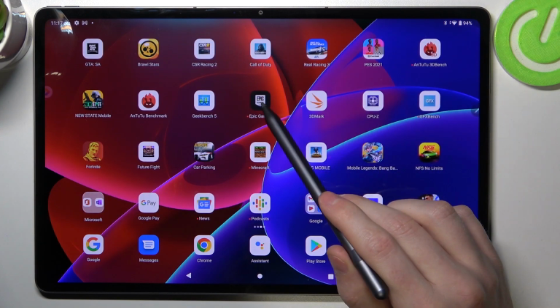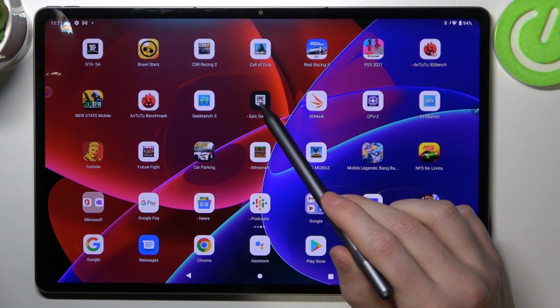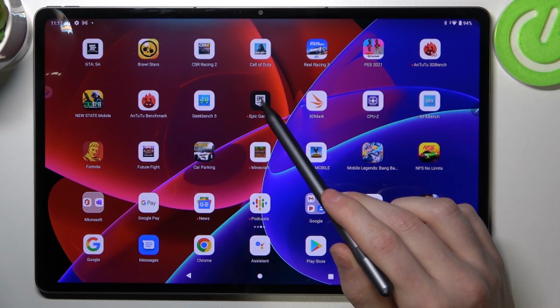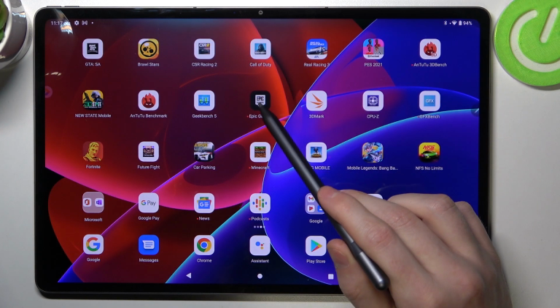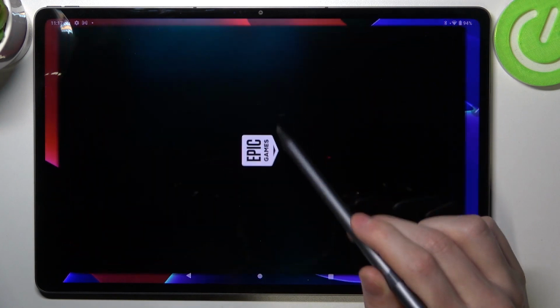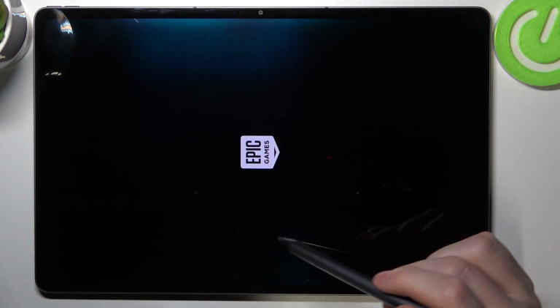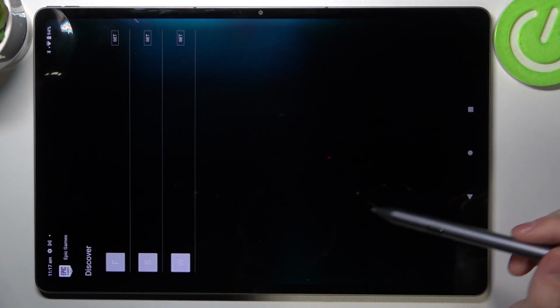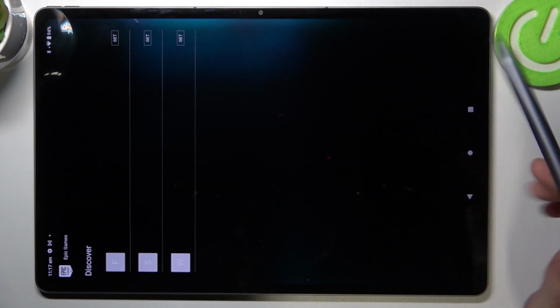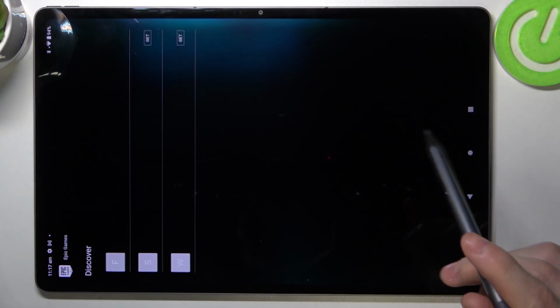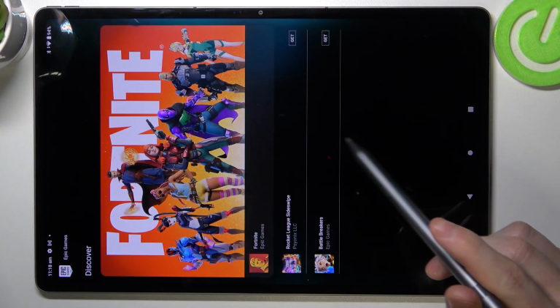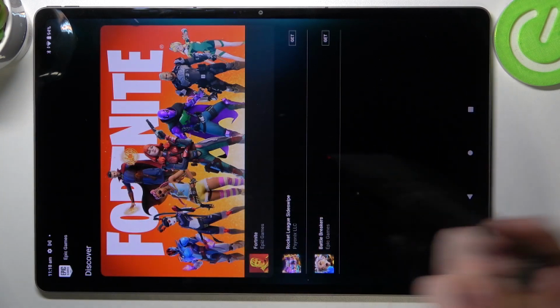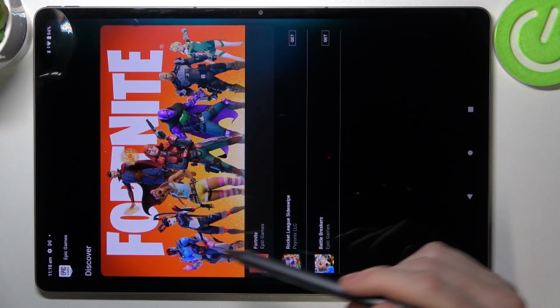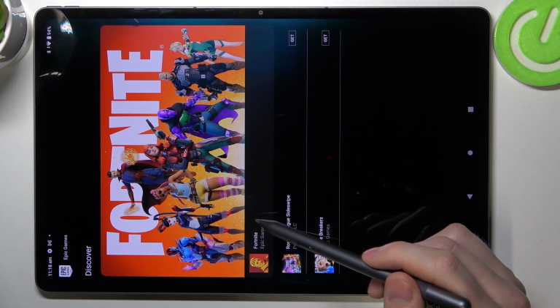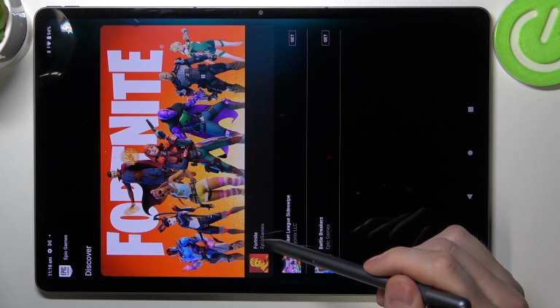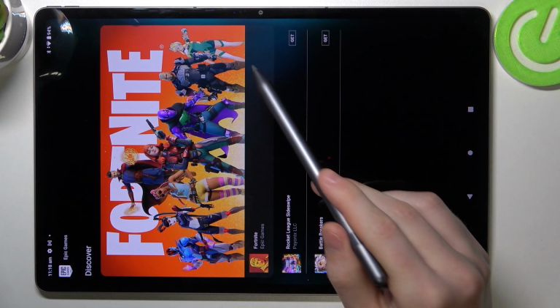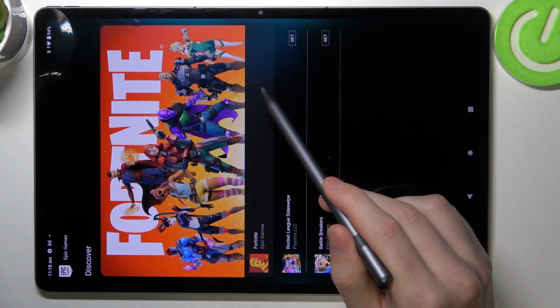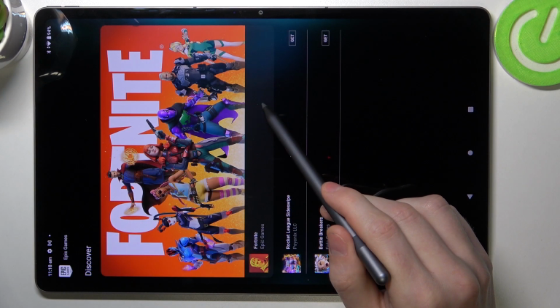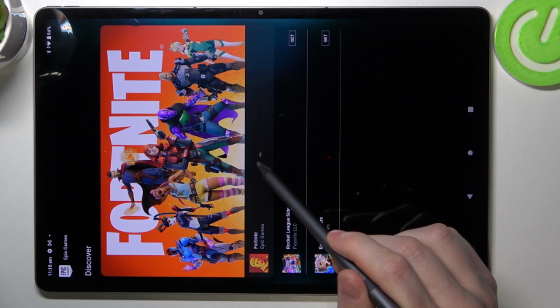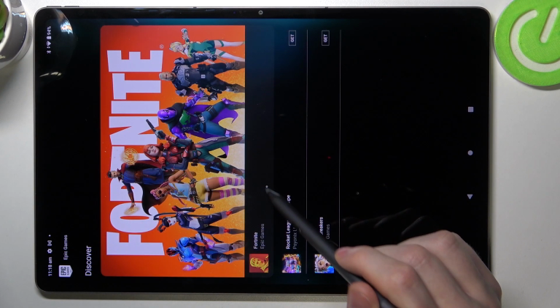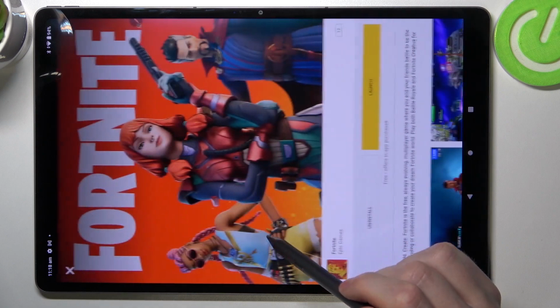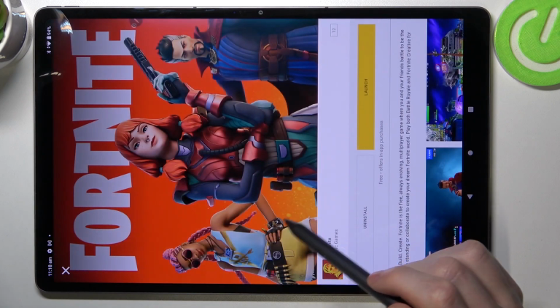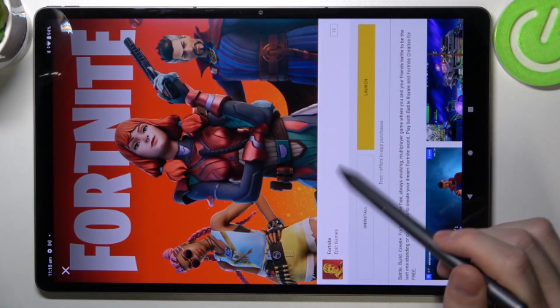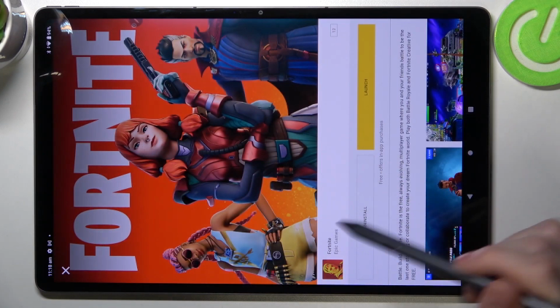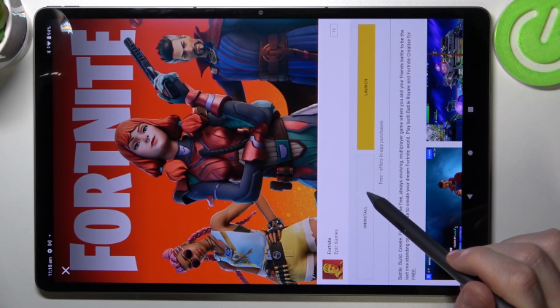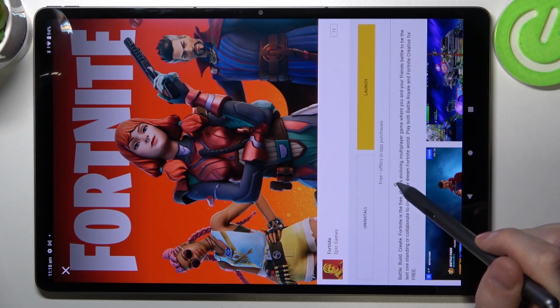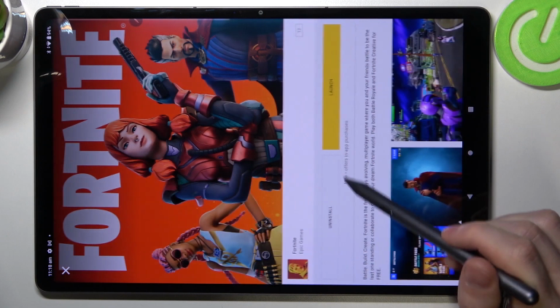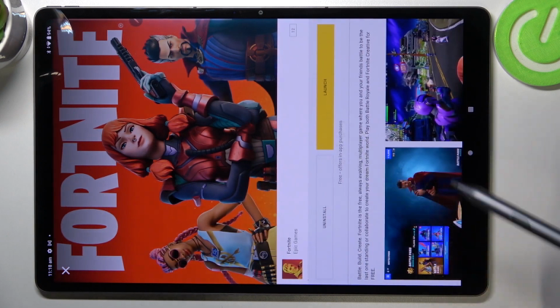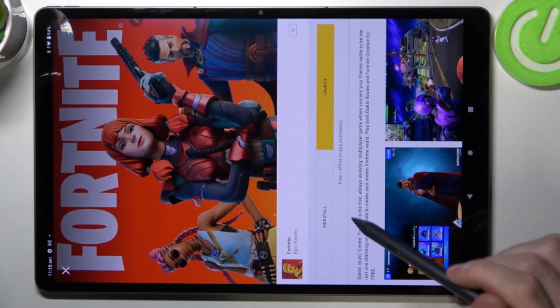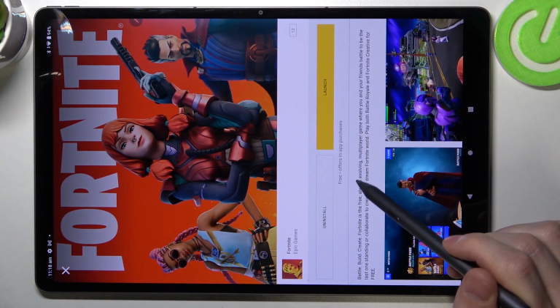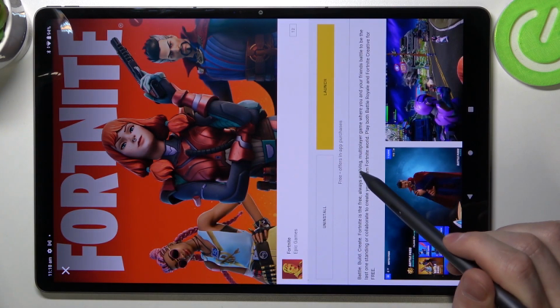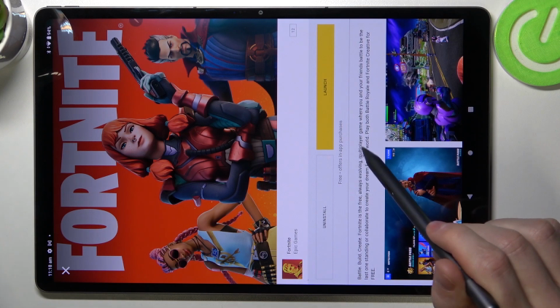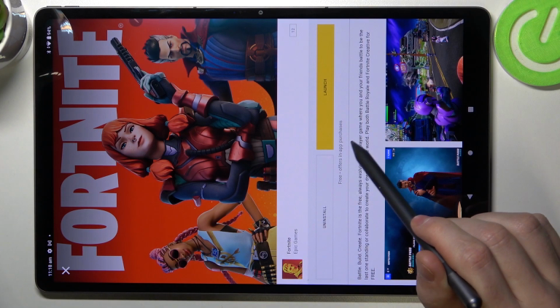So we can try finding it on the Epic Games app. Right here you can see it. We can find Fortnite — simply click on it and, as you can see, we can already launch it because we already downloaded it.